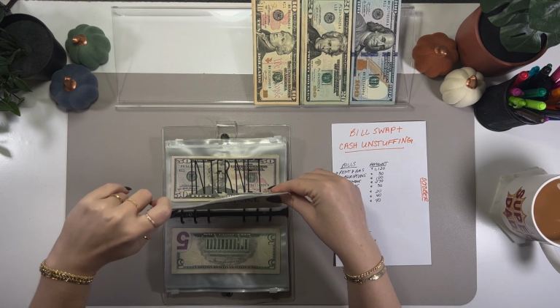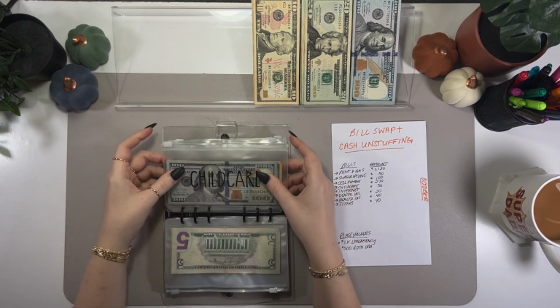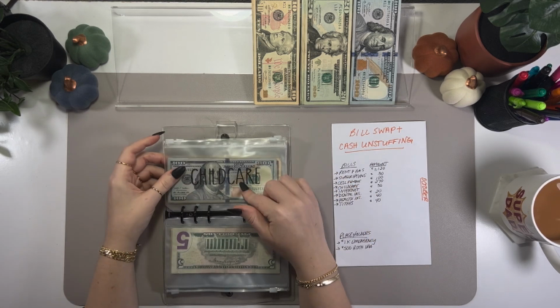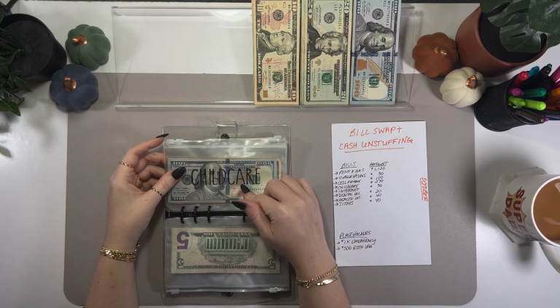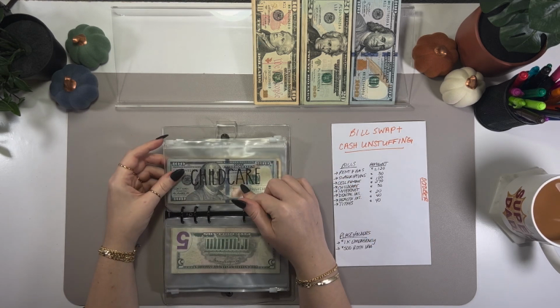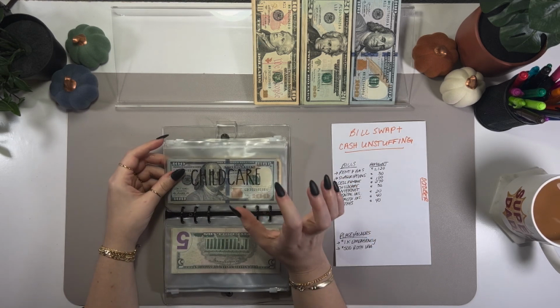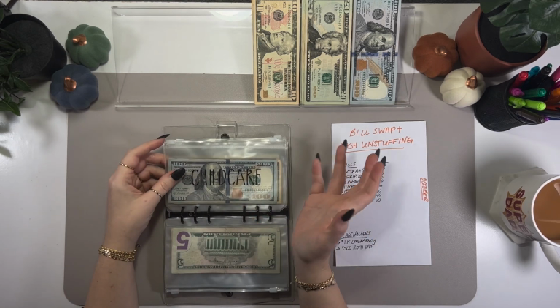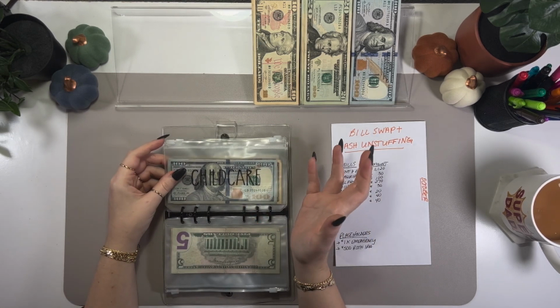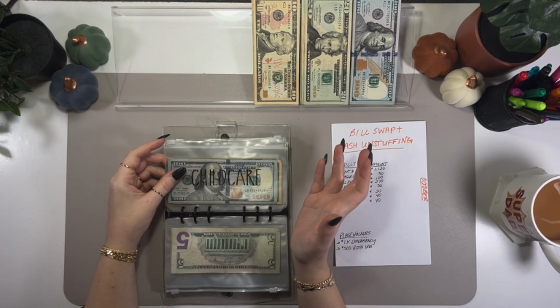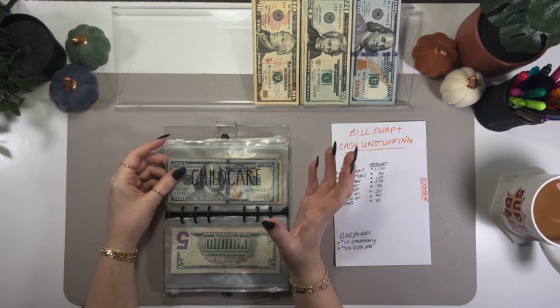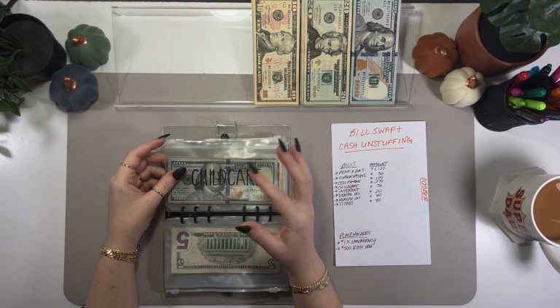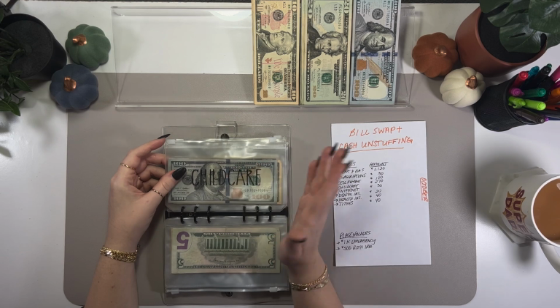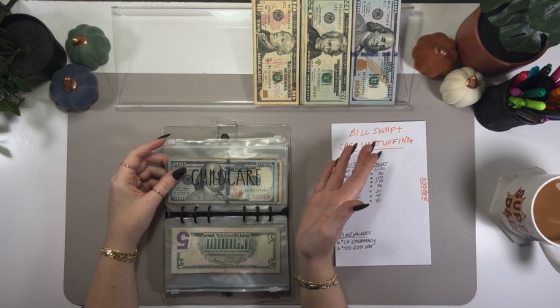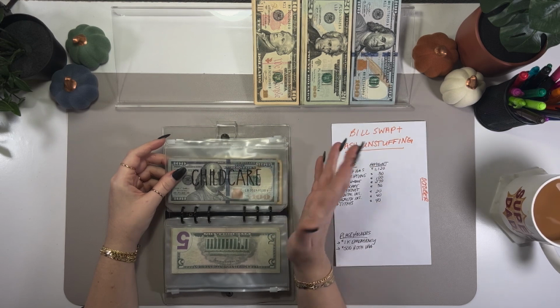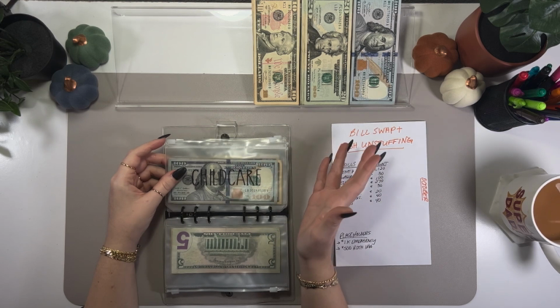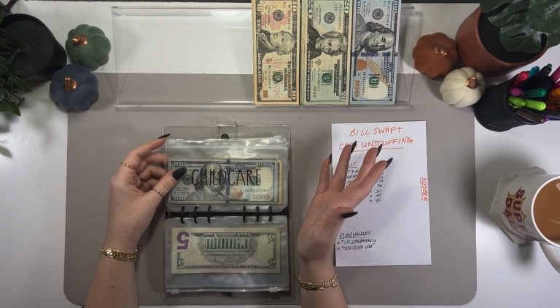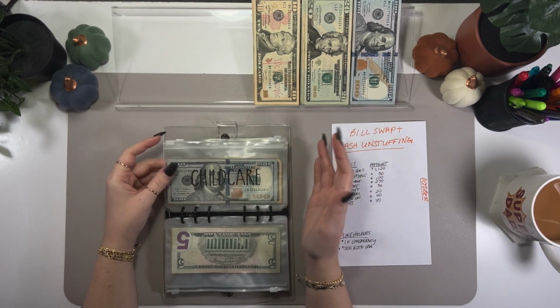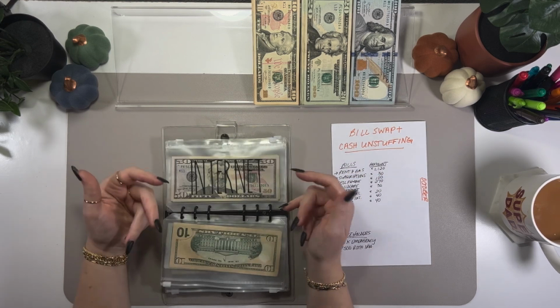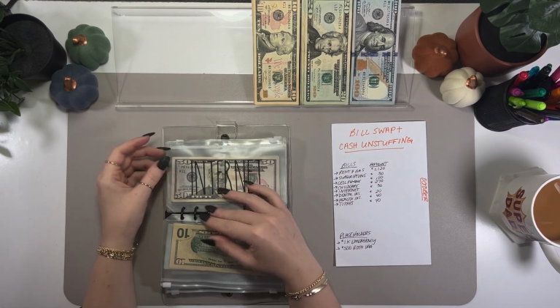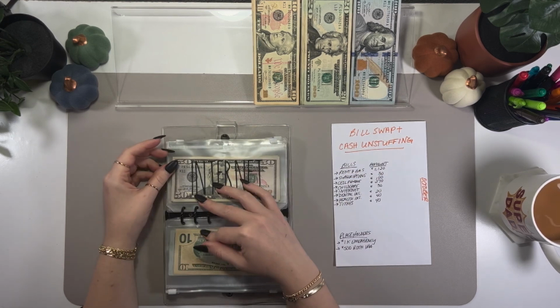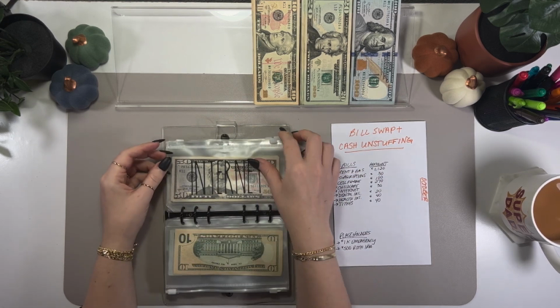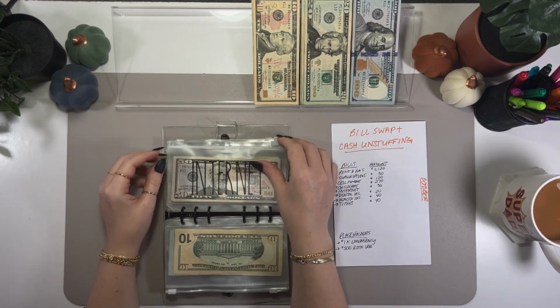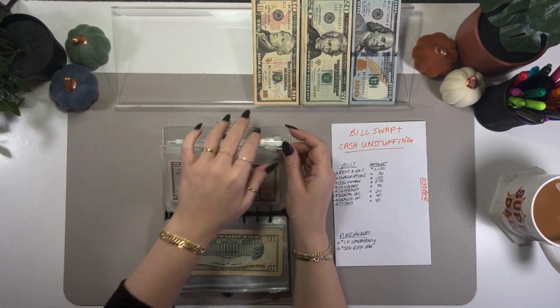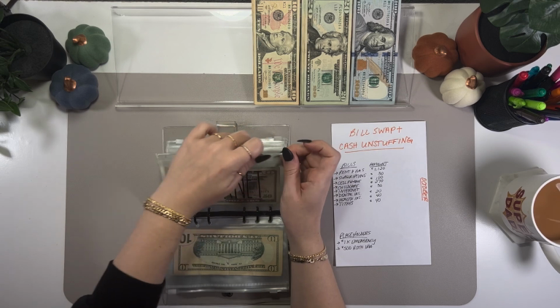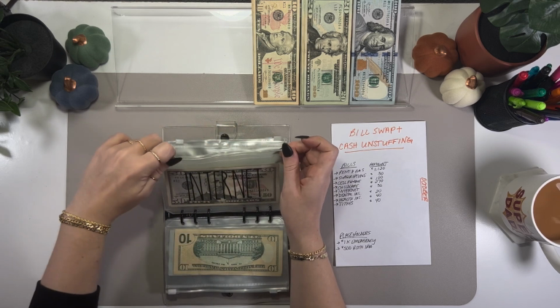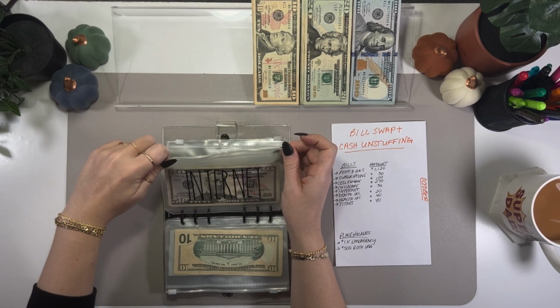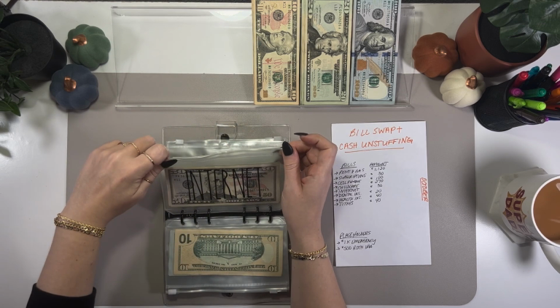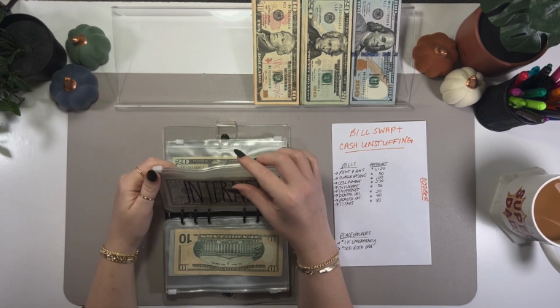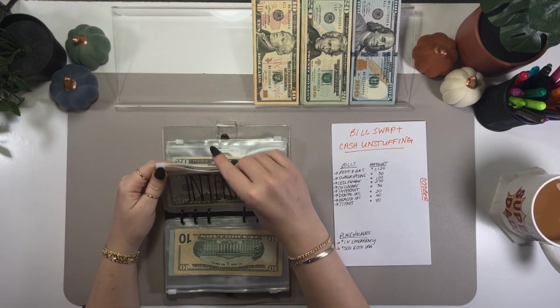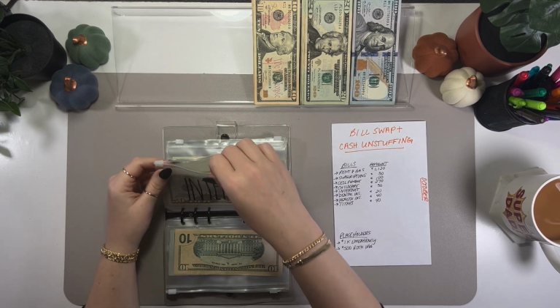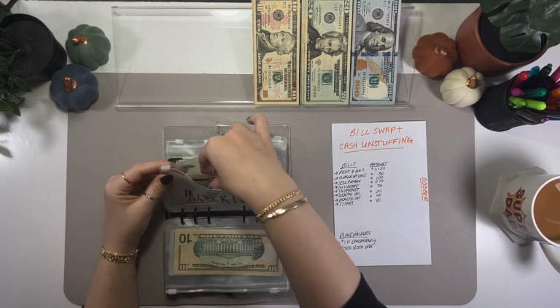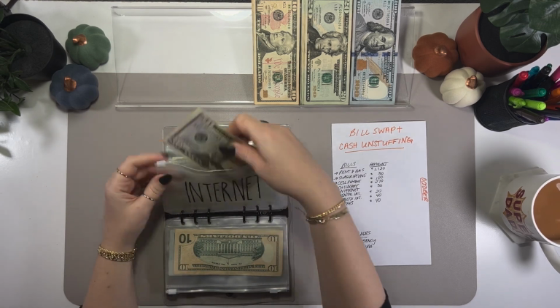This is my son's after-school care. I have a 10-year-old, so this is just for those couple of hours after he gets out of school. Internet is getting $30 taken out of it.